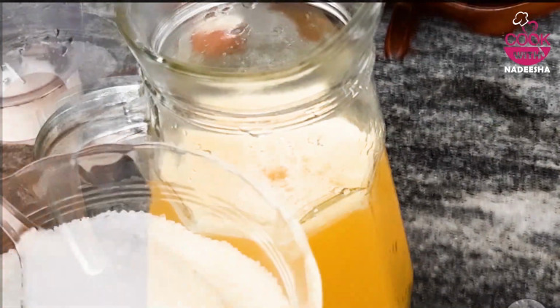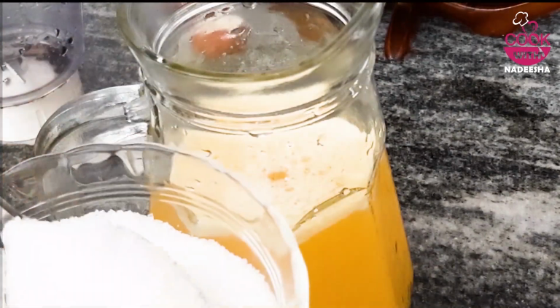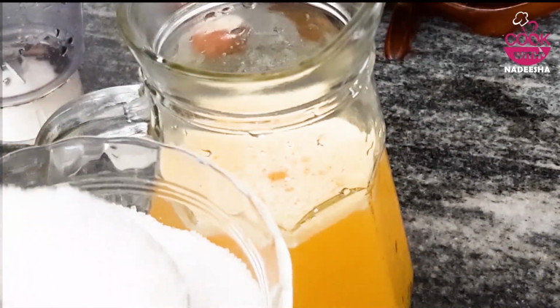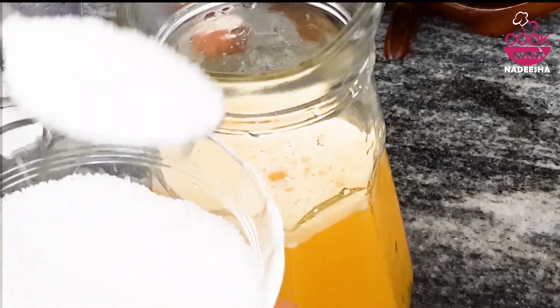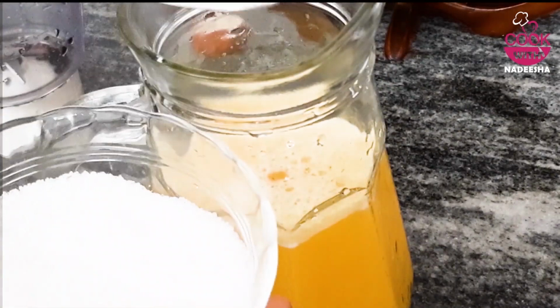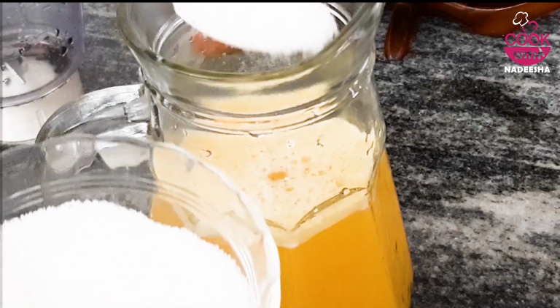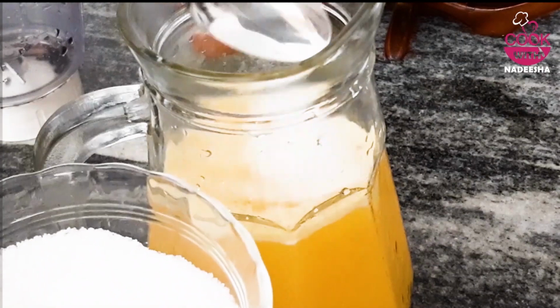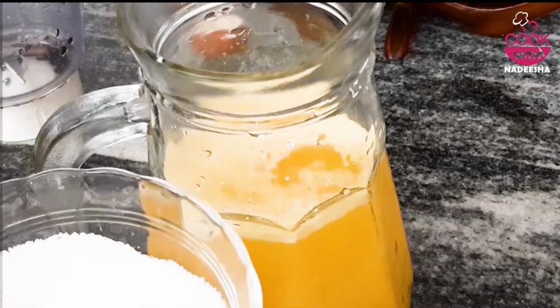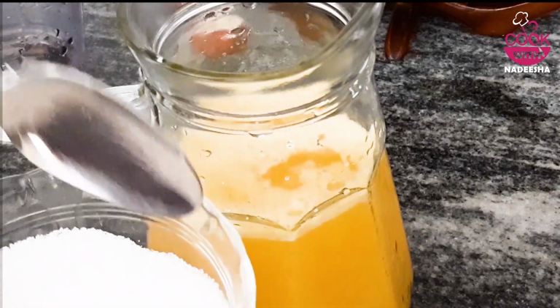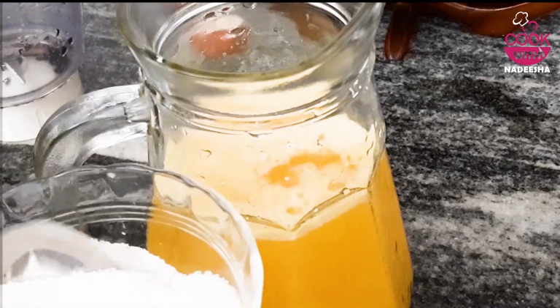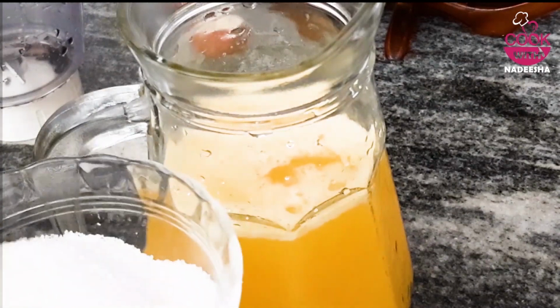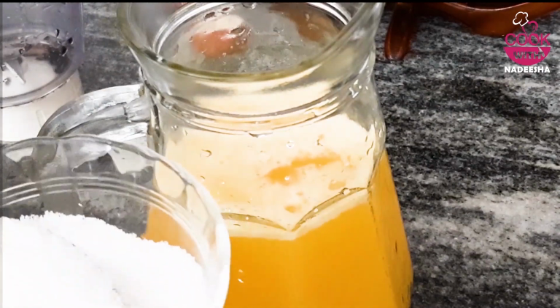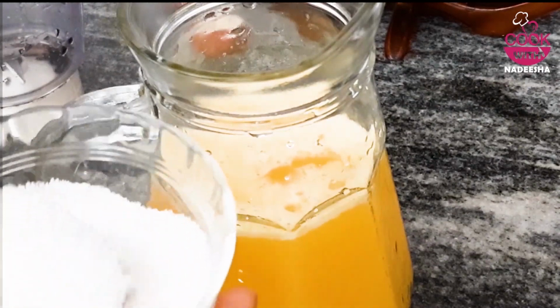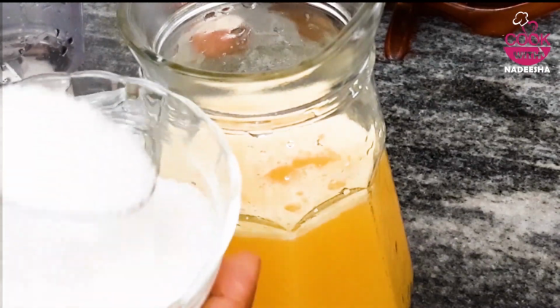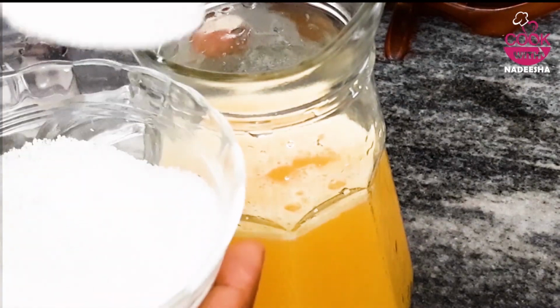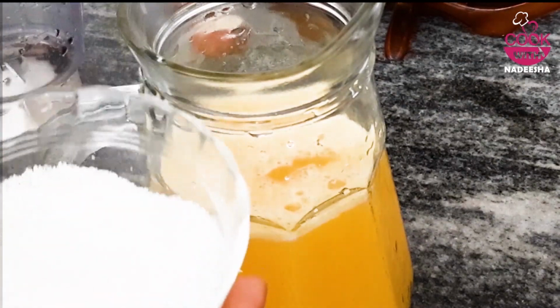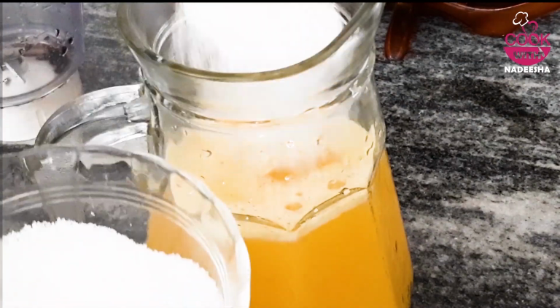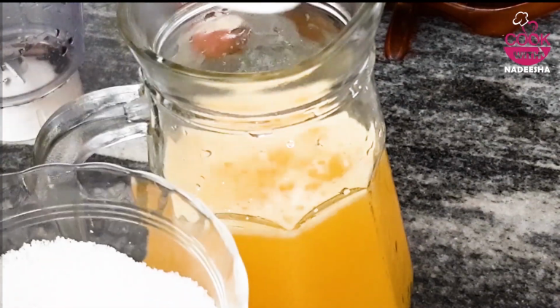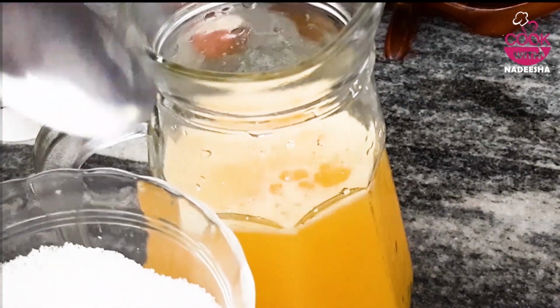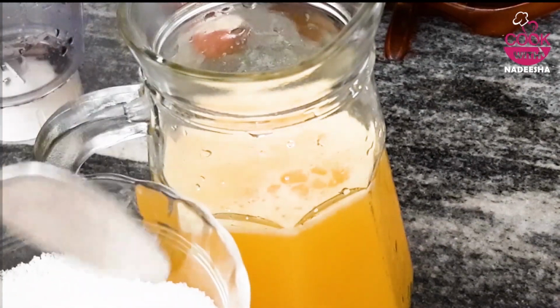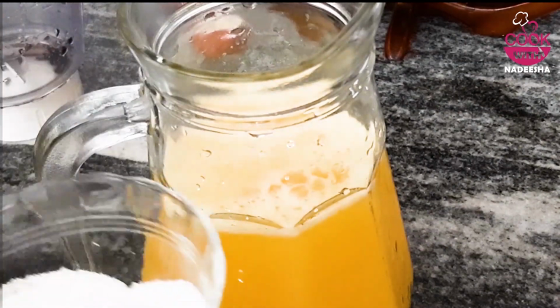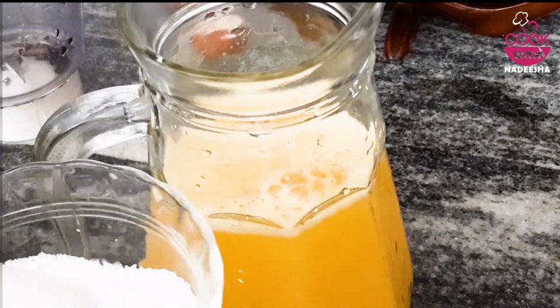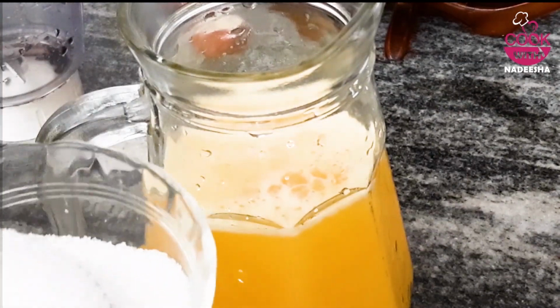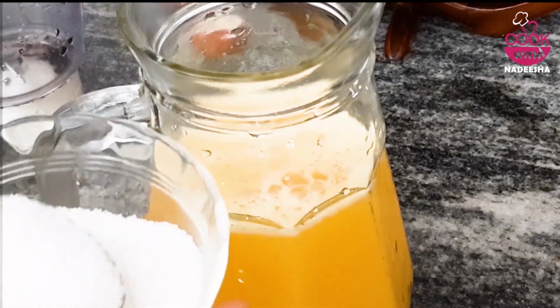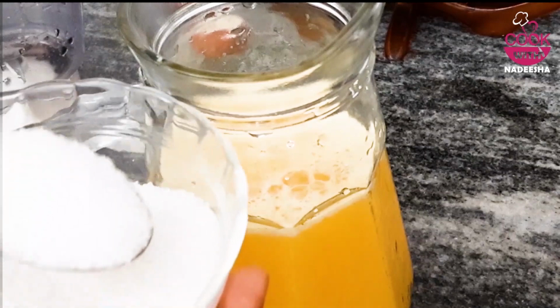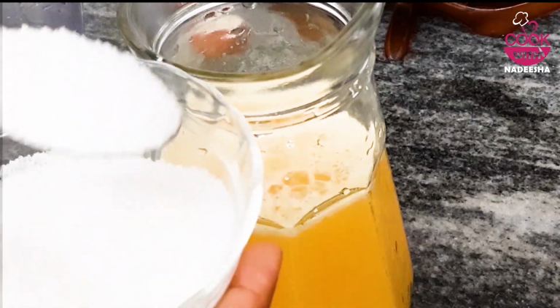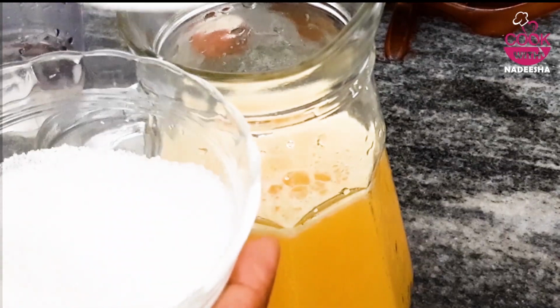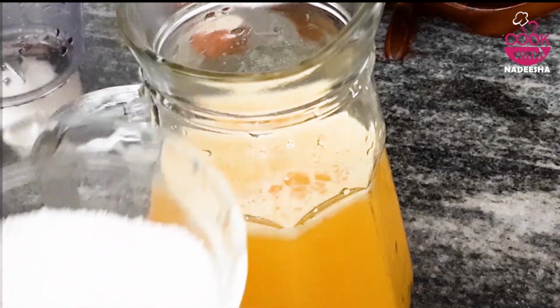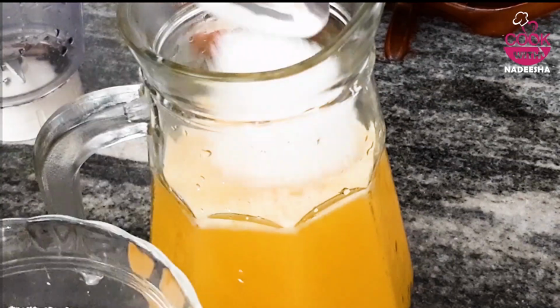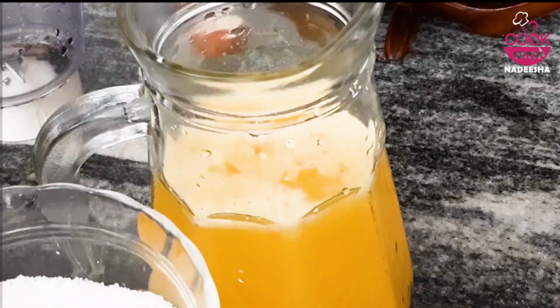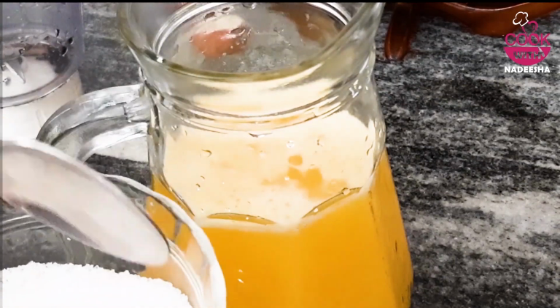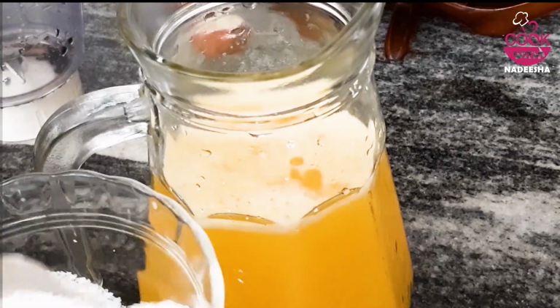It is a very good drink. We will have some juice in the water — a very good drink.